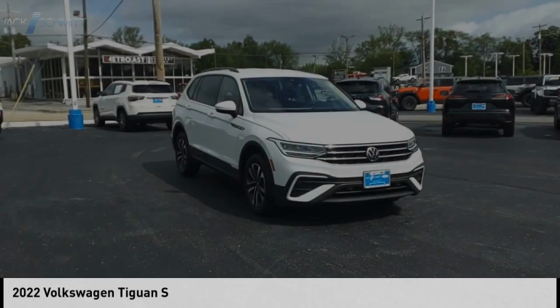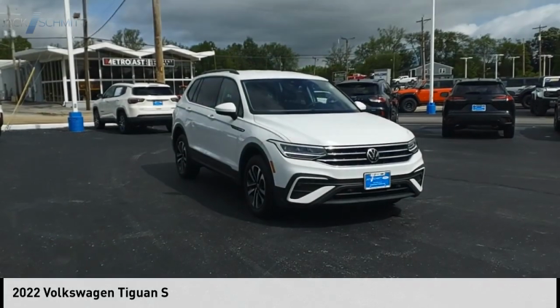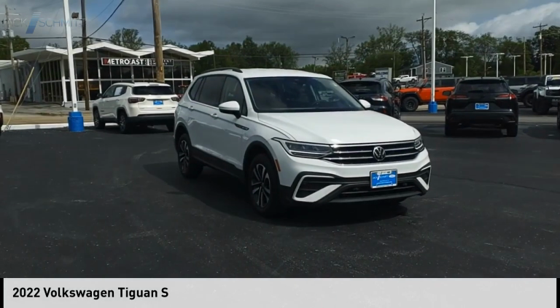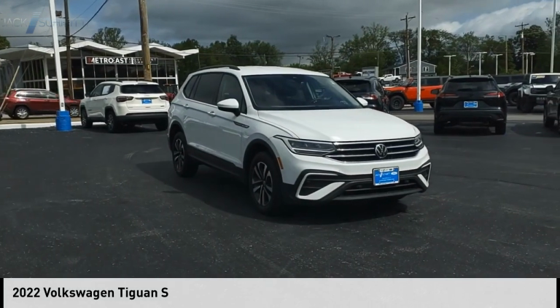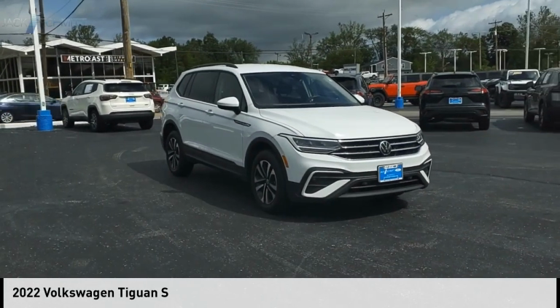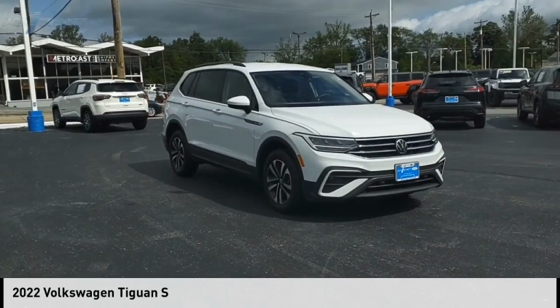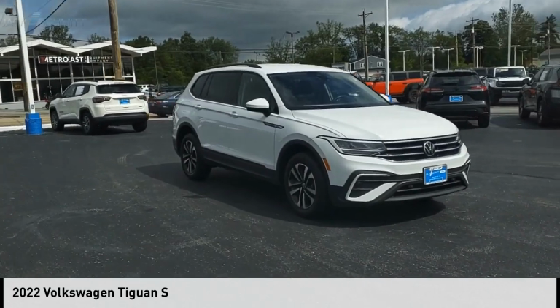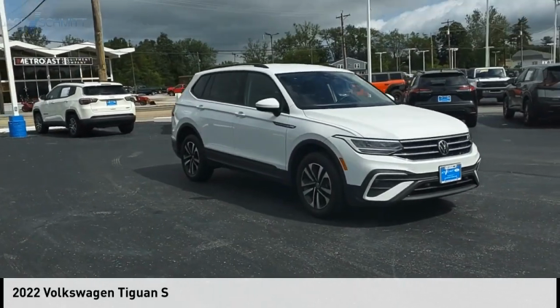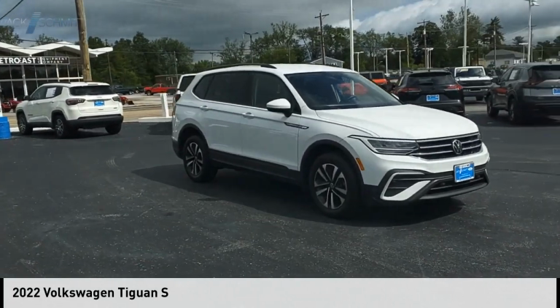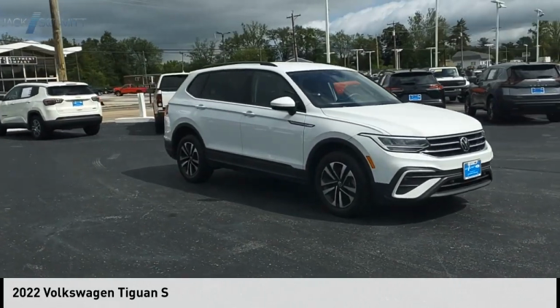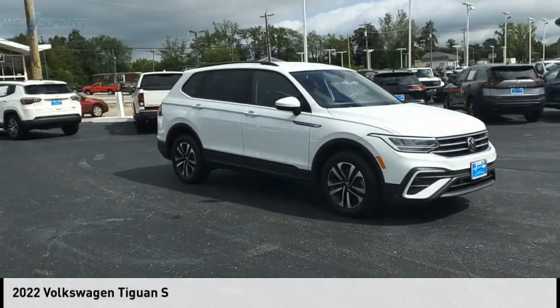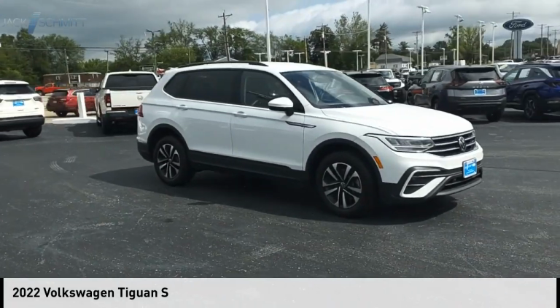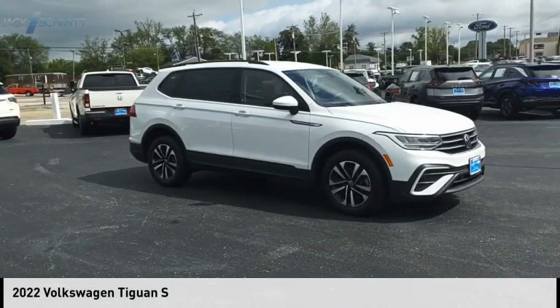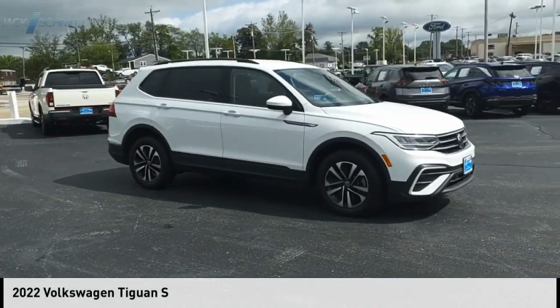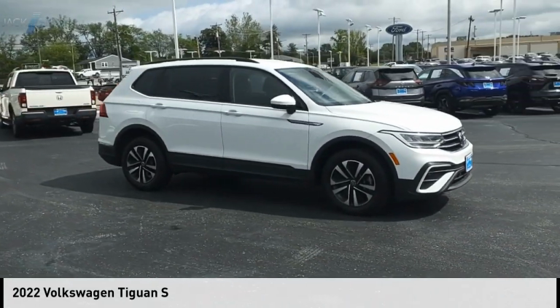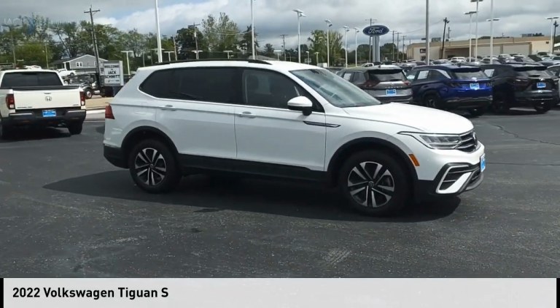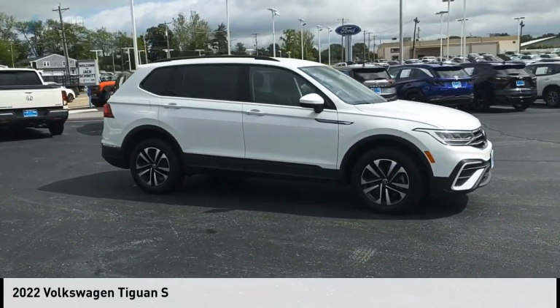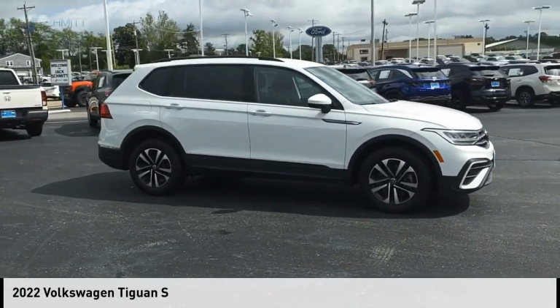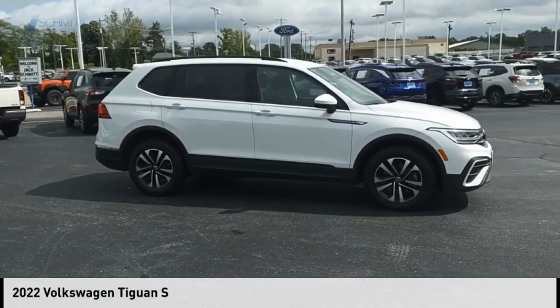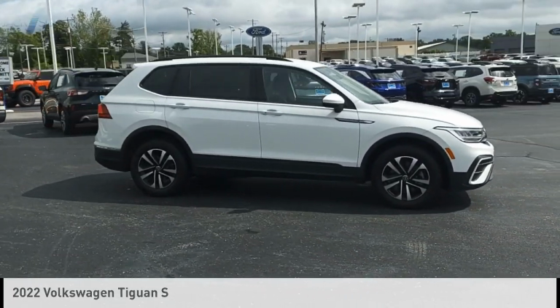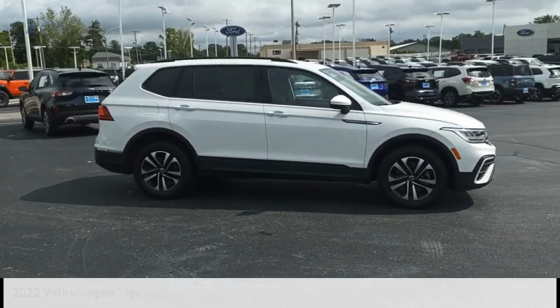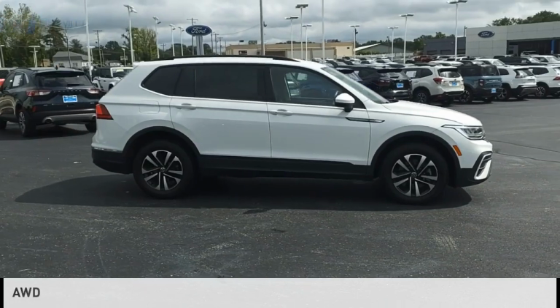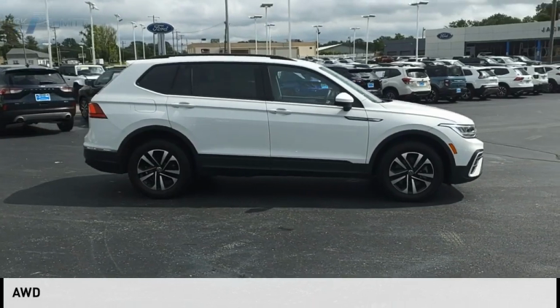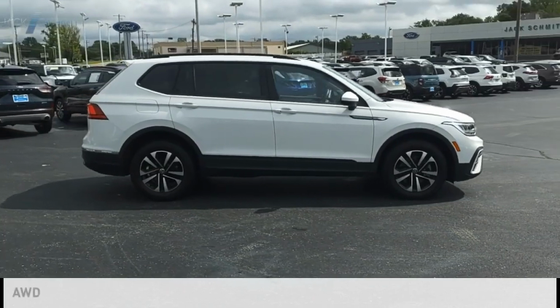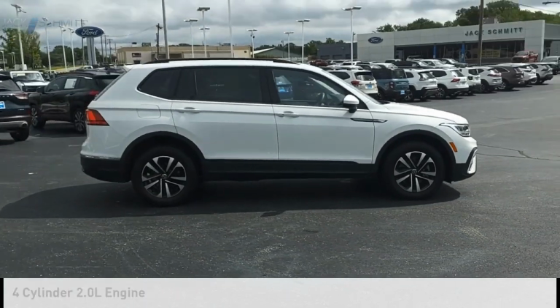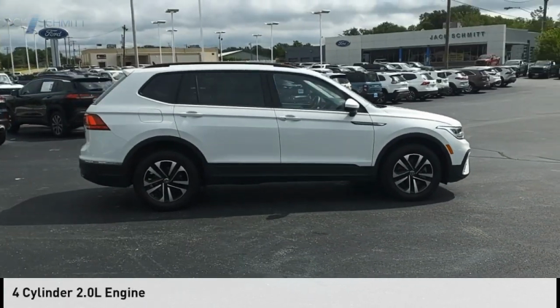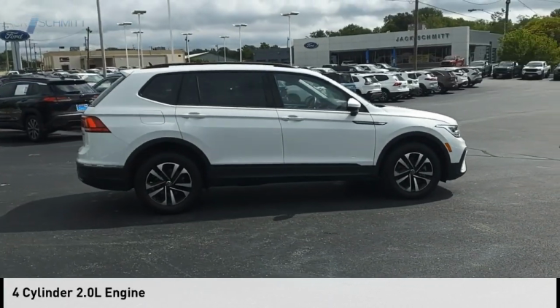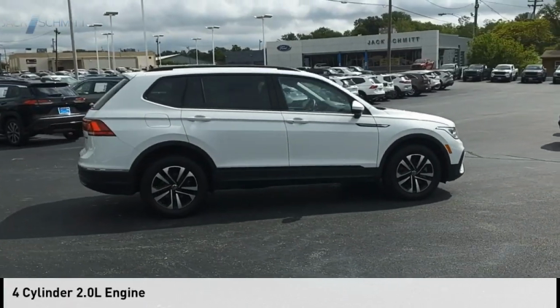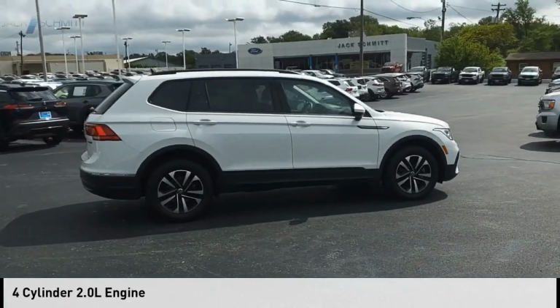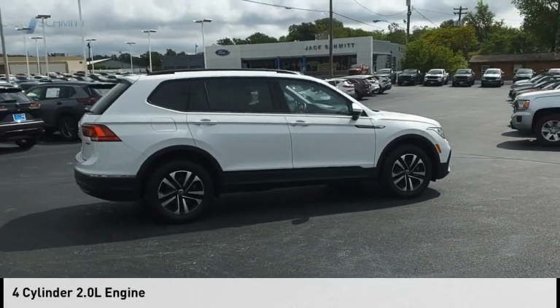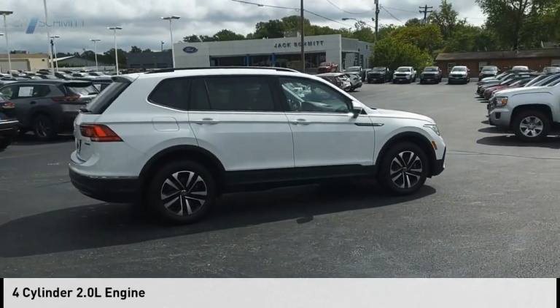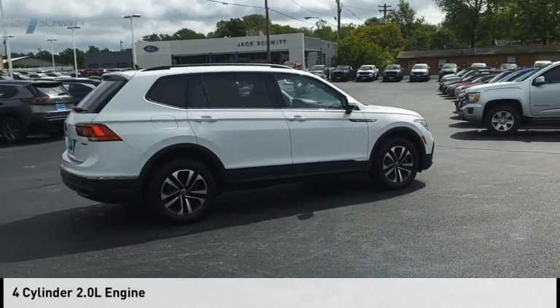Looking for the right vehicle? Check out the 2022 Tiguan. This vehicle is powered by an all-wheel drive, four-cylinder, 2.0 liter engine.